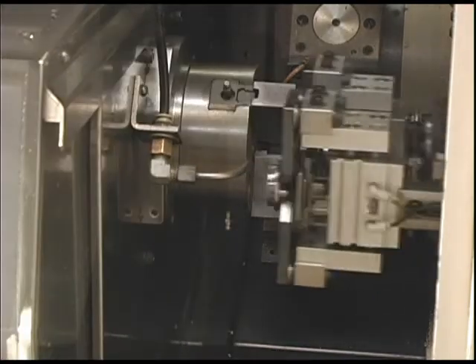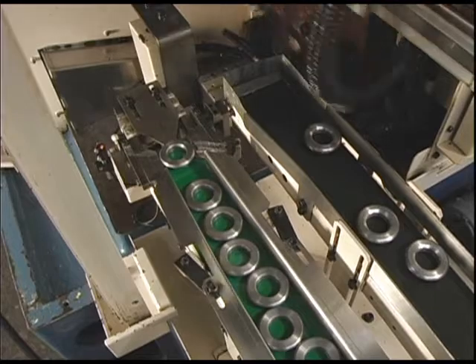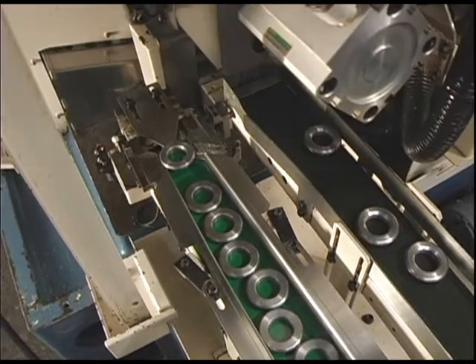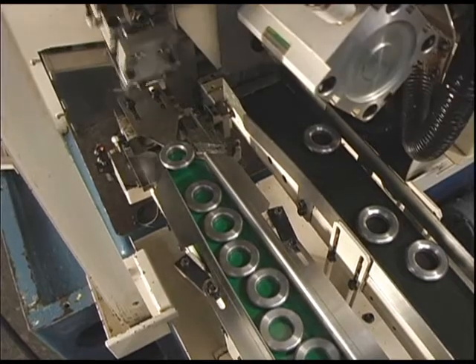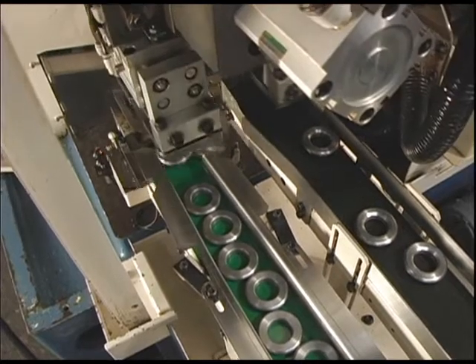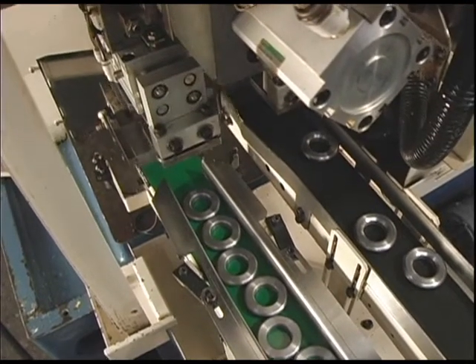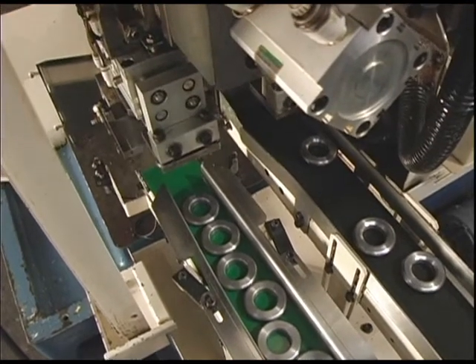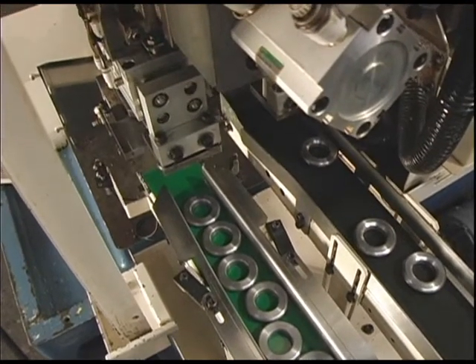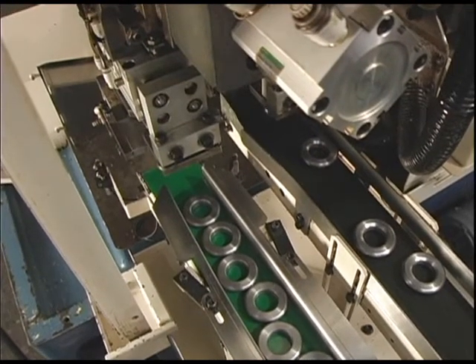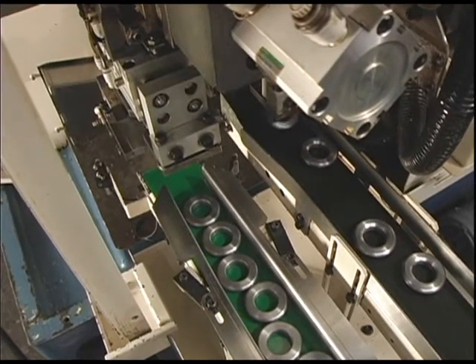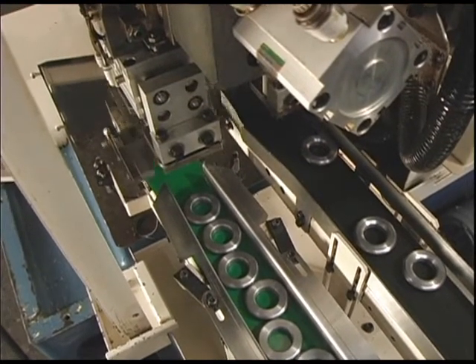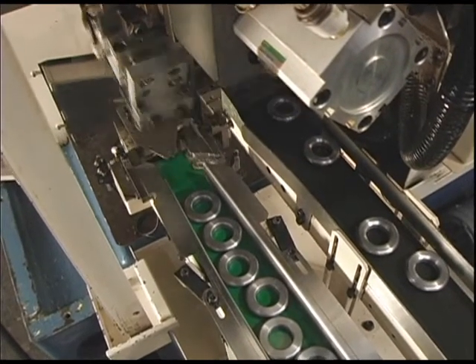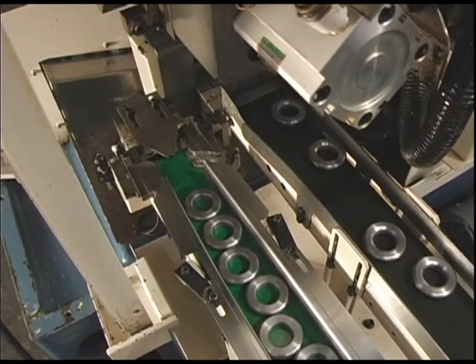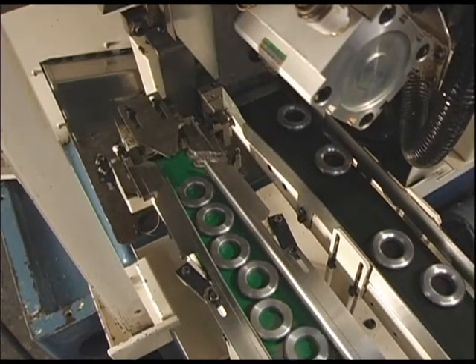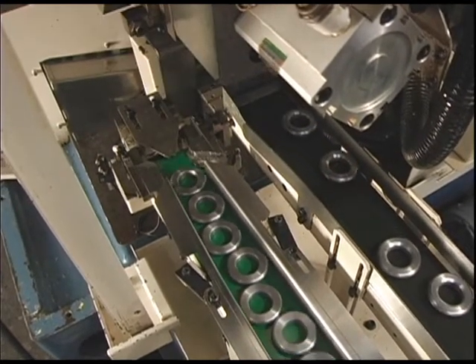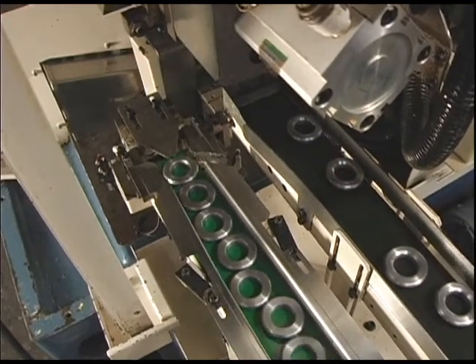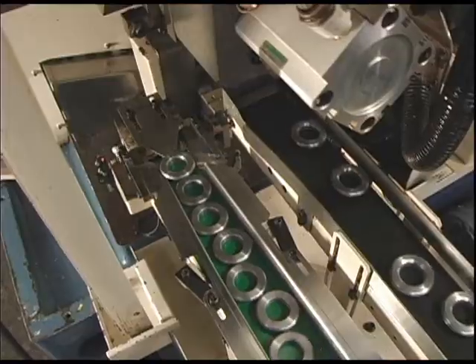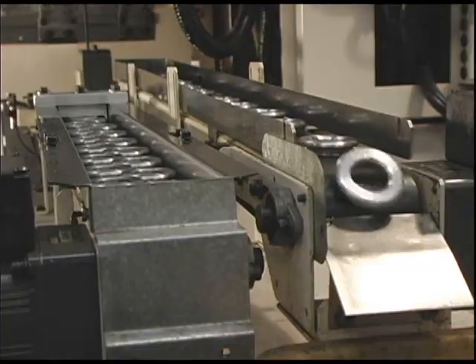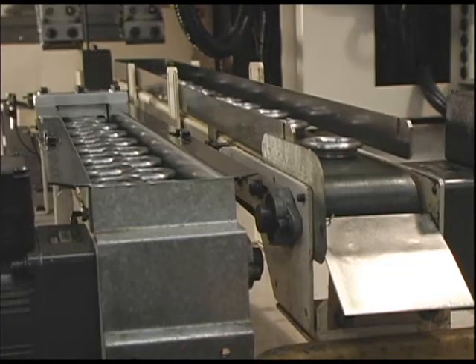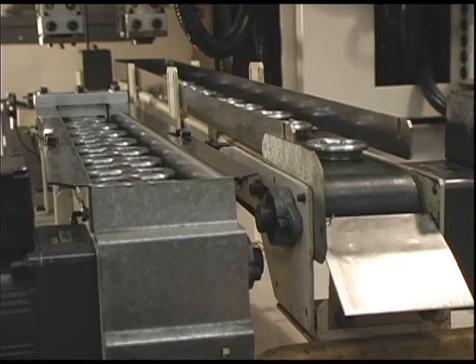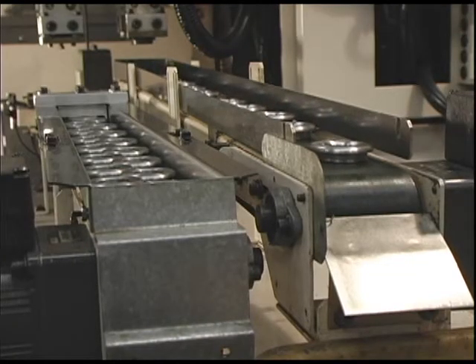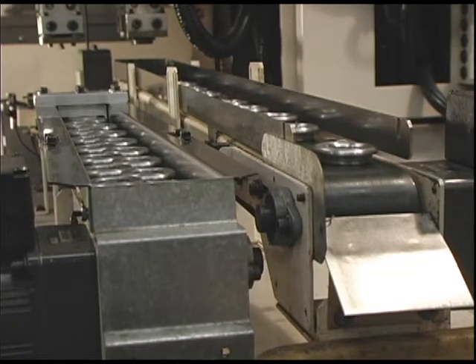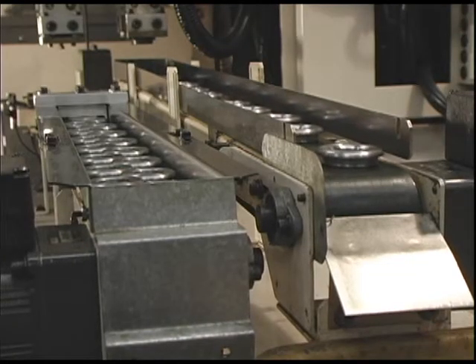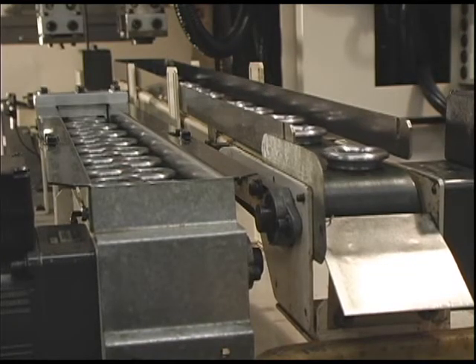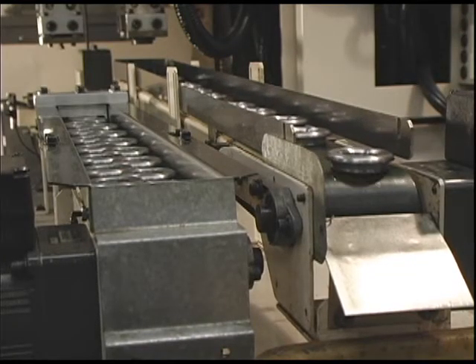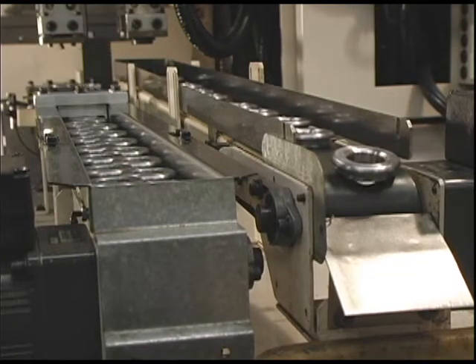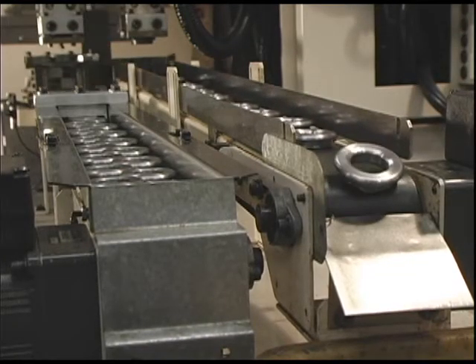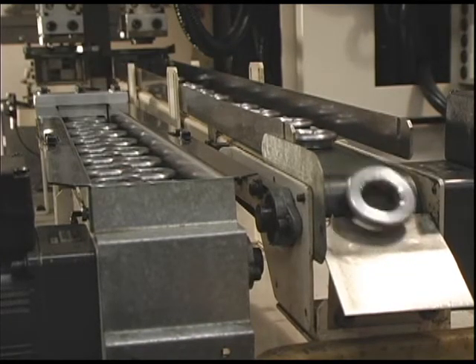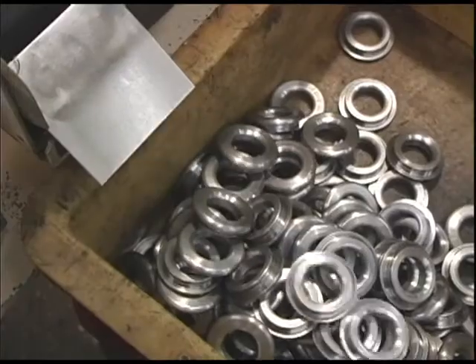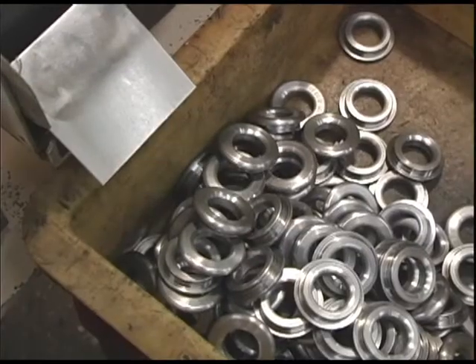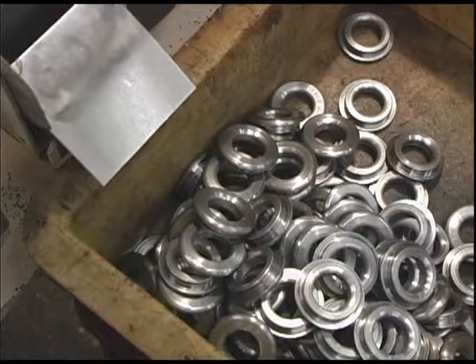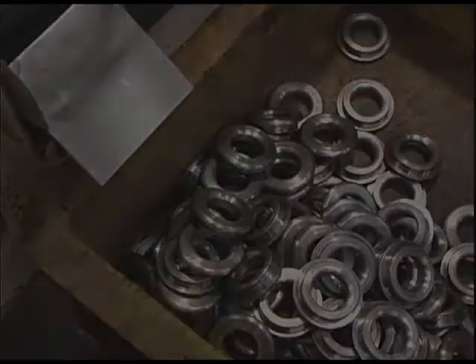Once a piece has been processed, it is brought outside the machine and is placed on an outgoing conveyor, where the finished product is then dropped into a bin.